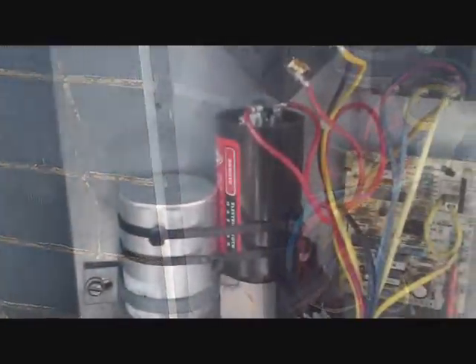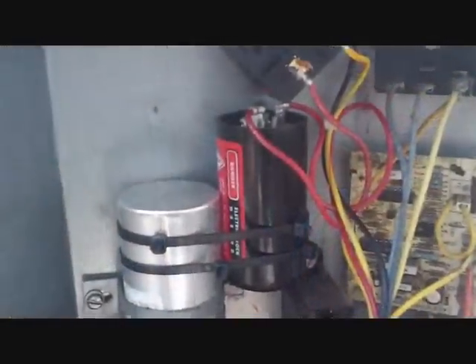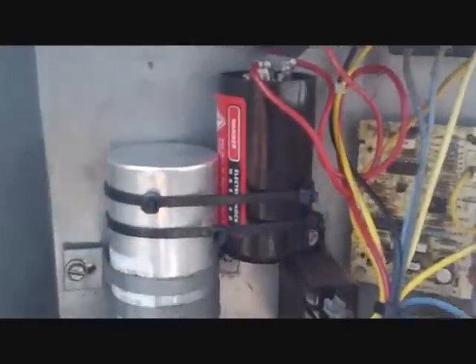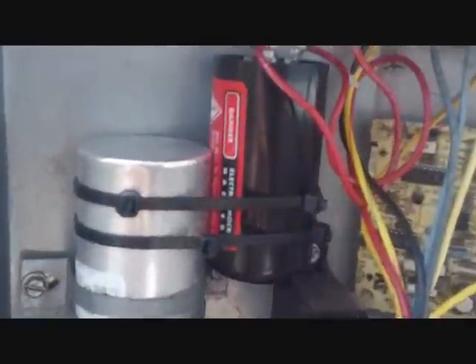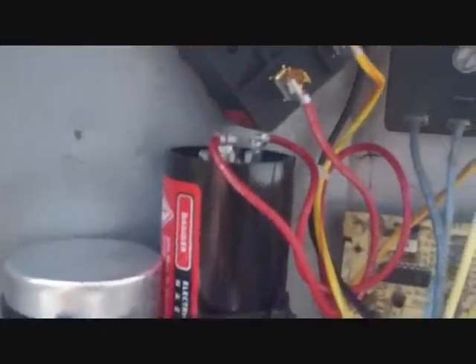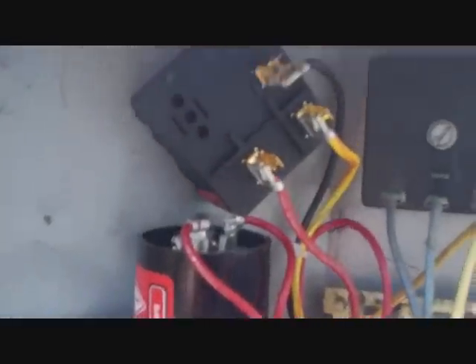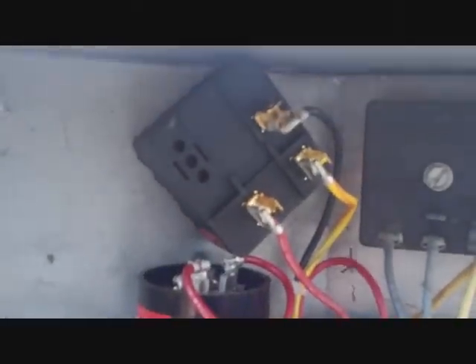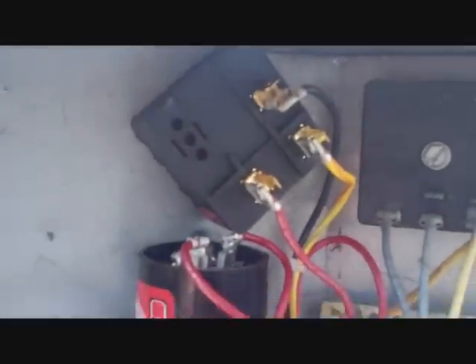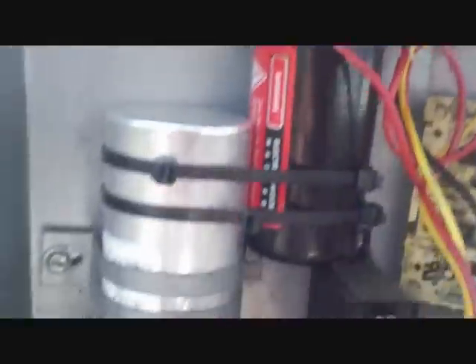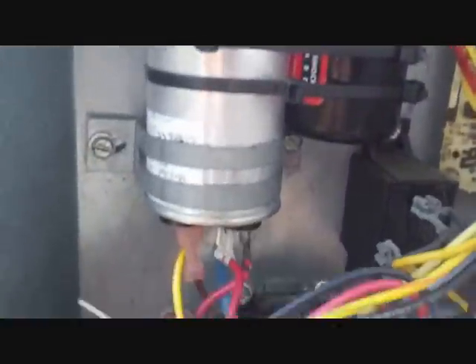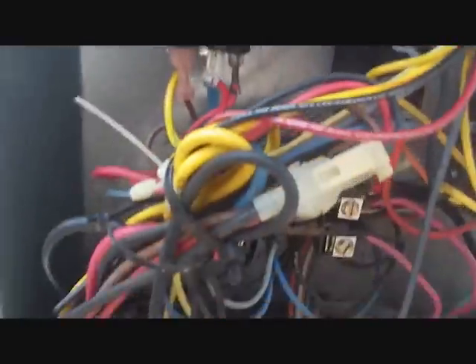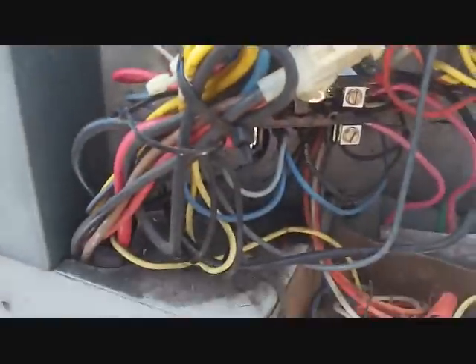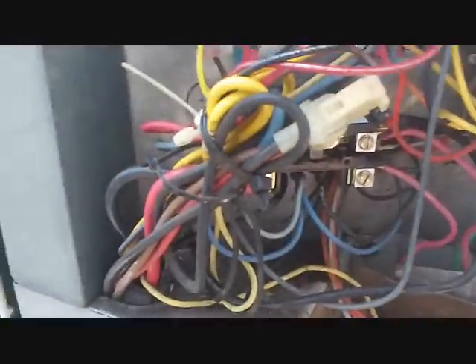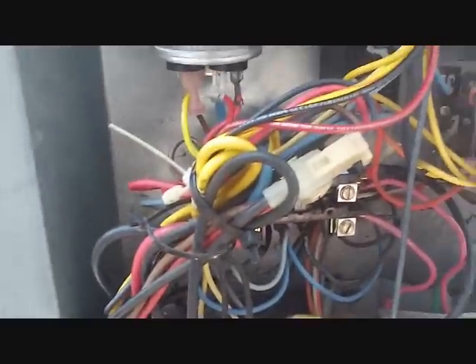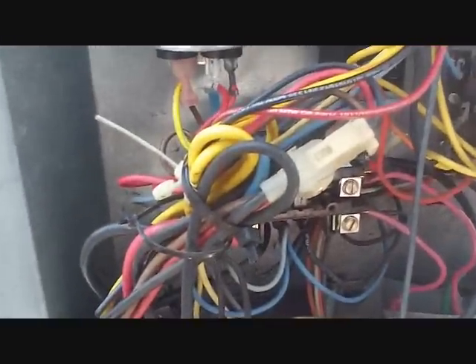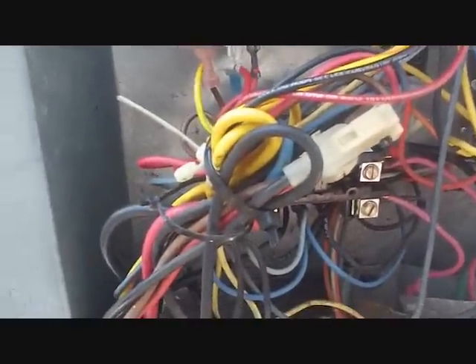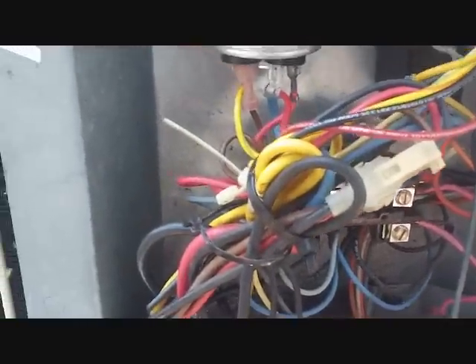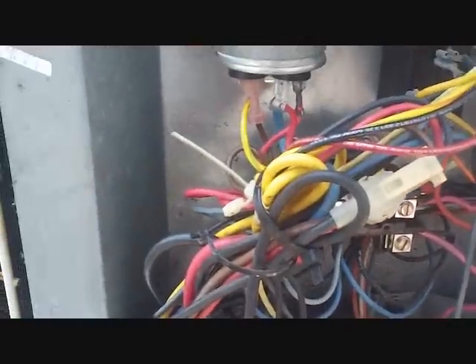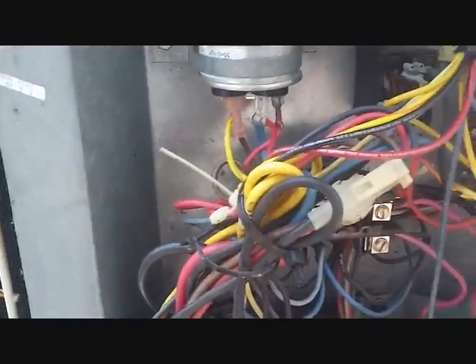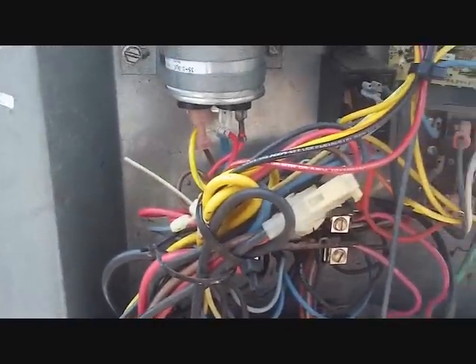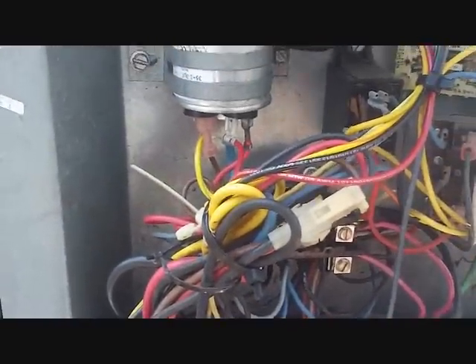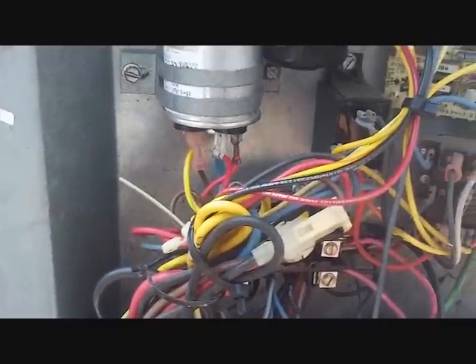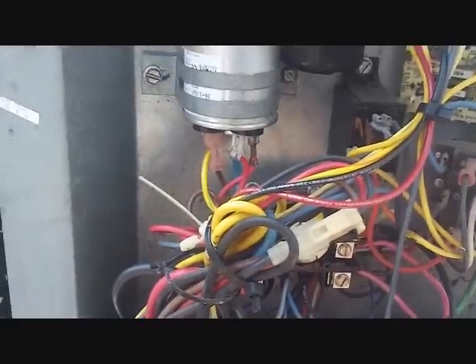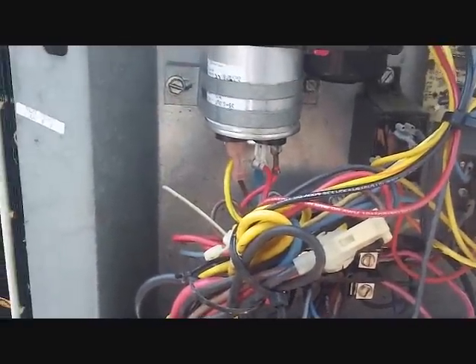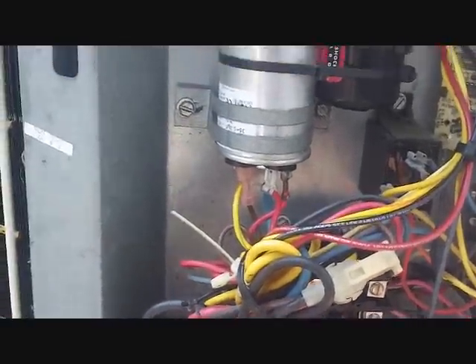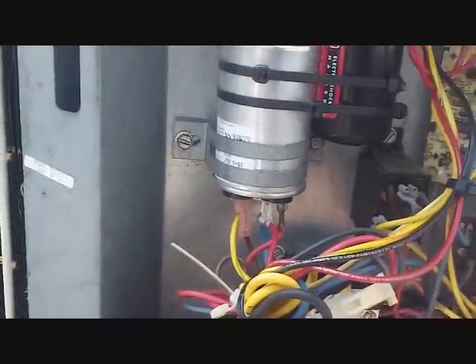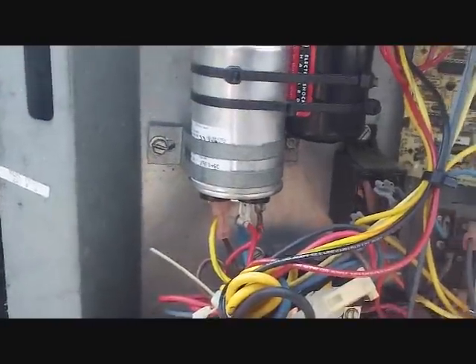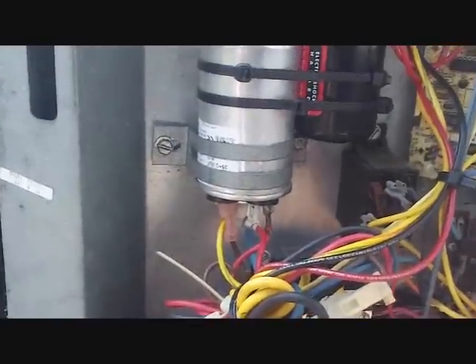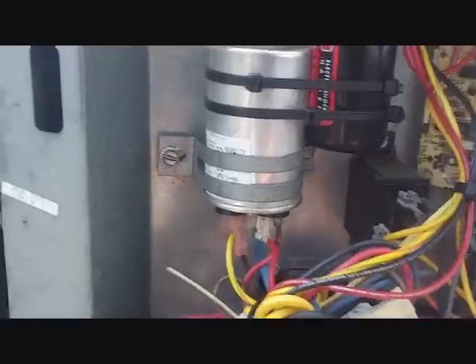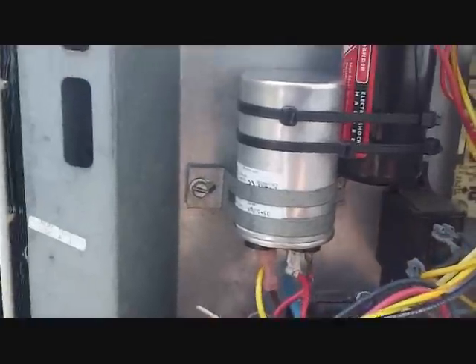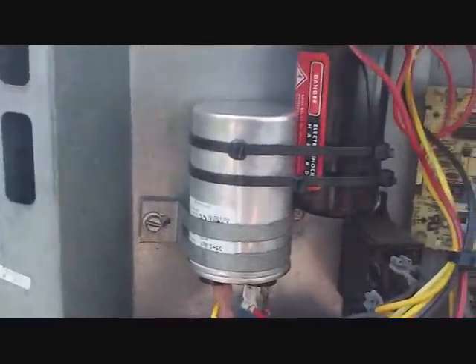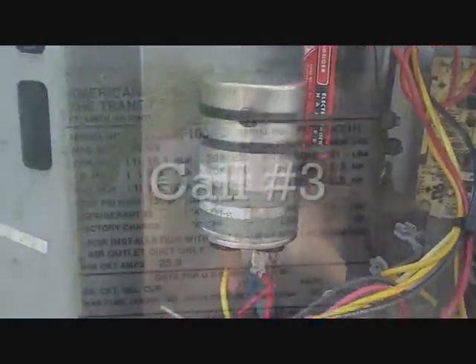I've installed a hard-start potential relay because this is the second capacitor we've had on this unit in two years, and the compressor had a hard time starting in the past.